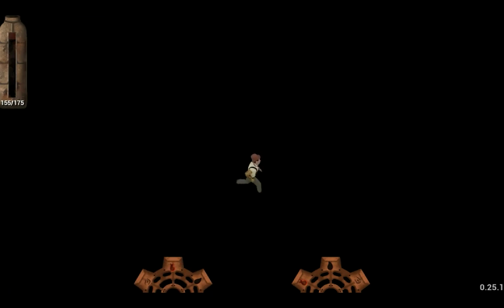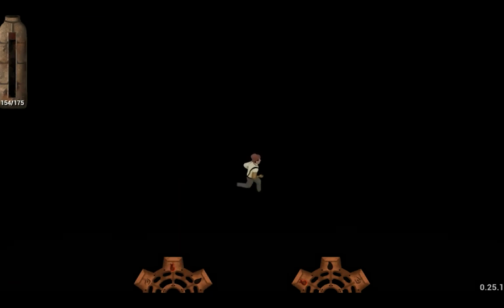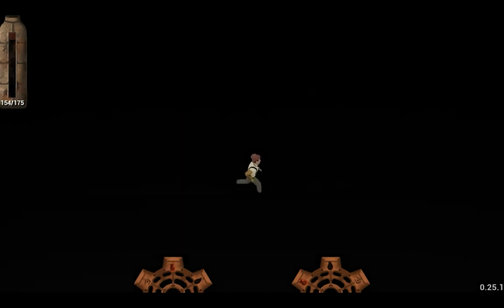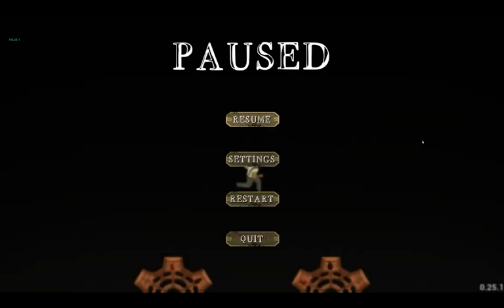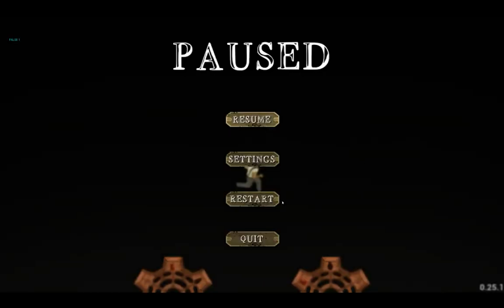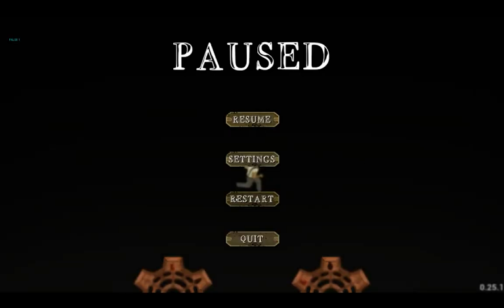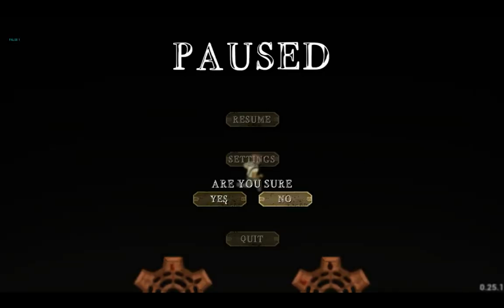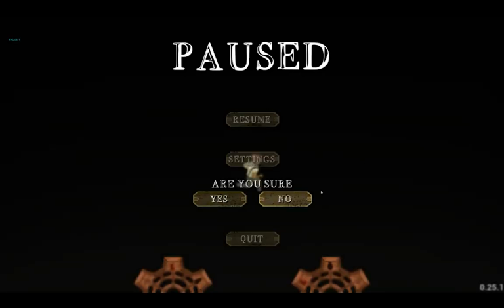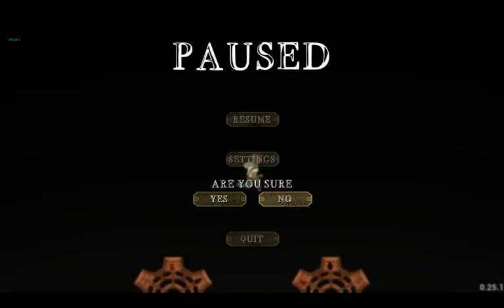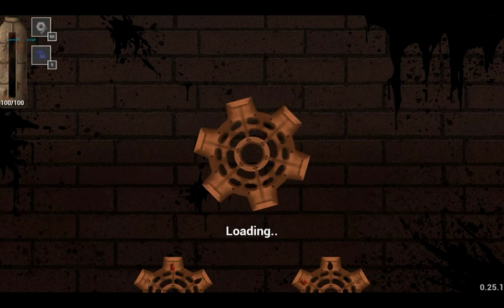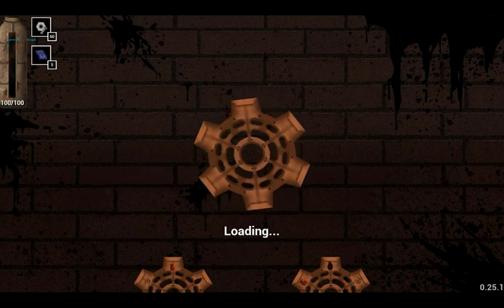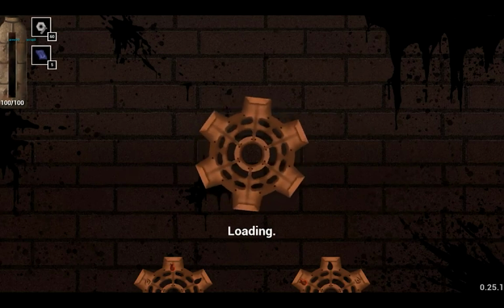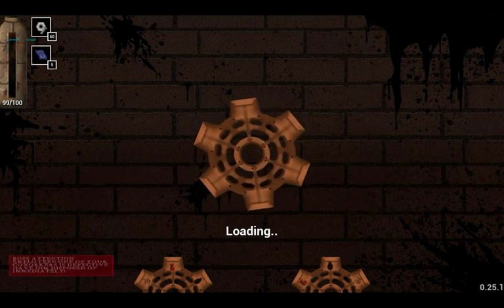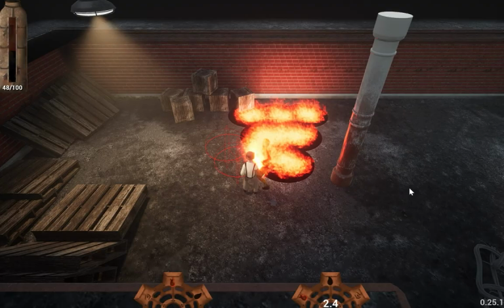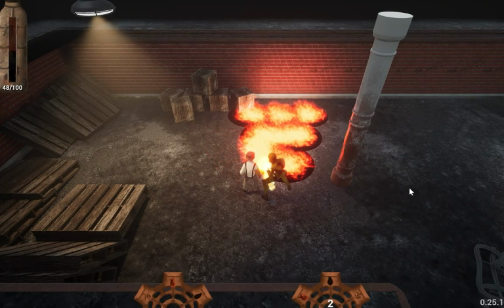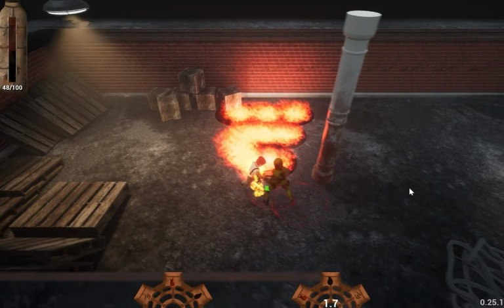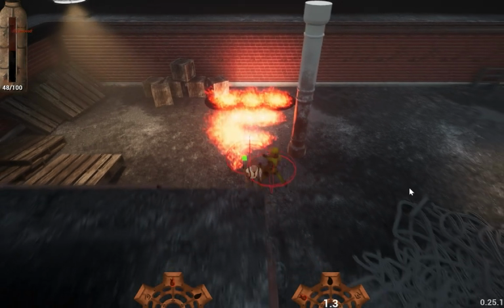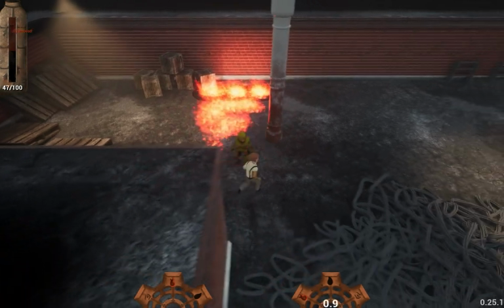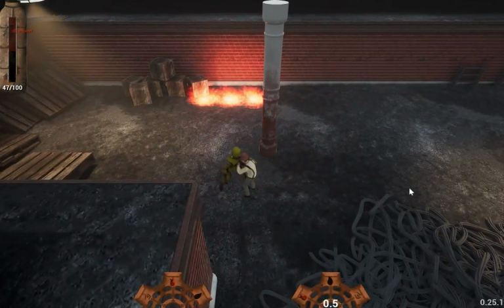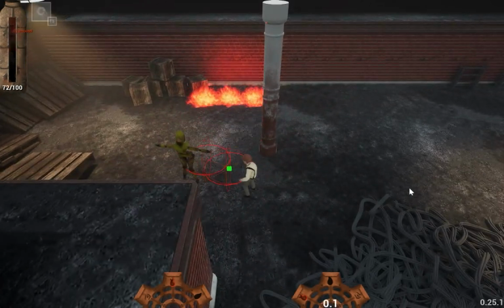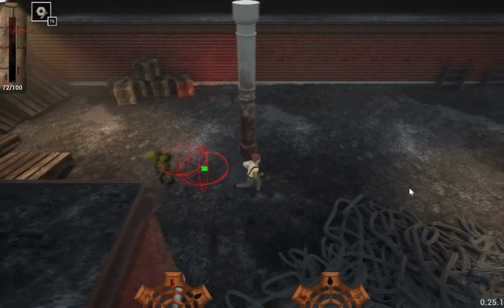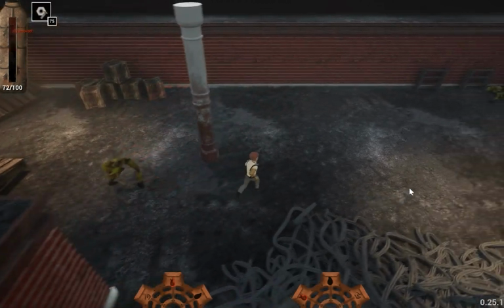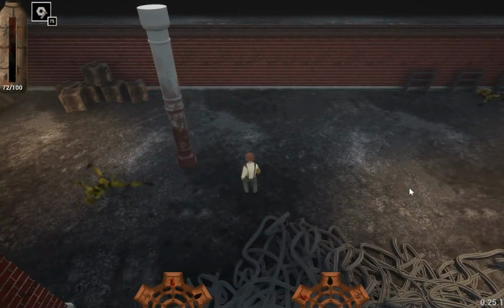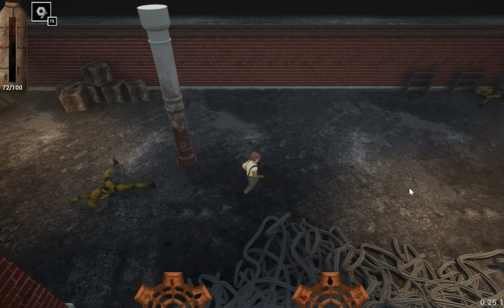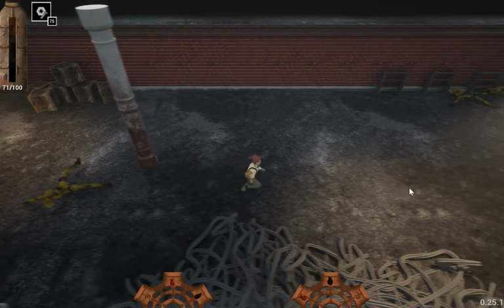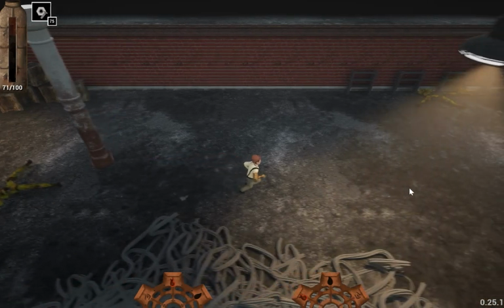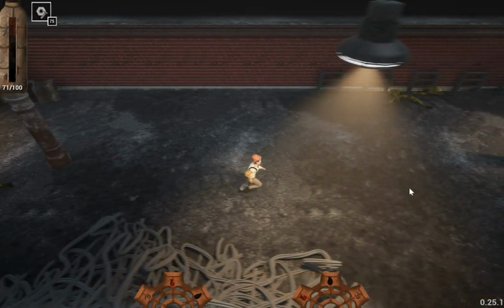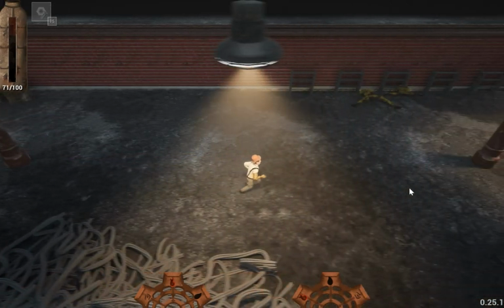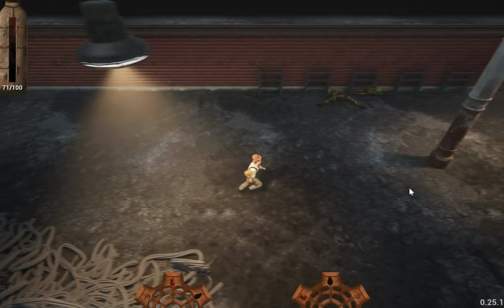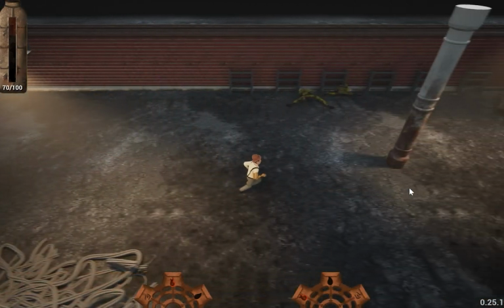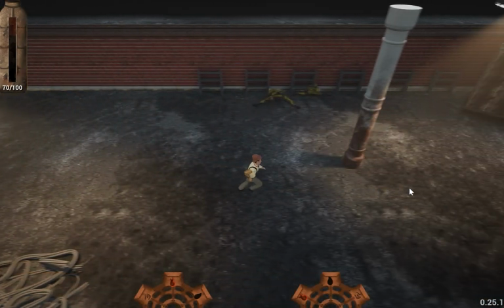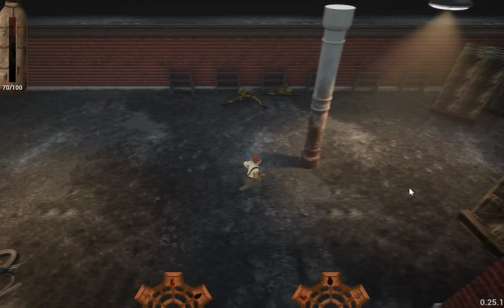Moving along to B-tier severe bugs: one of our testers found that they killed all the enemies but could not progress through the level at all because of the lack of interactivity on a door.